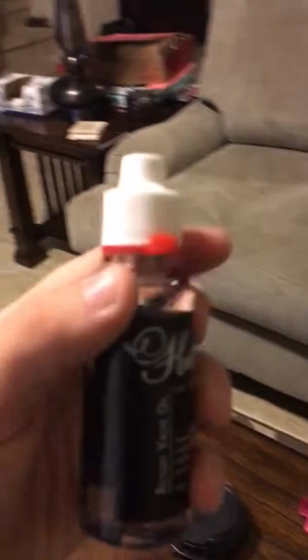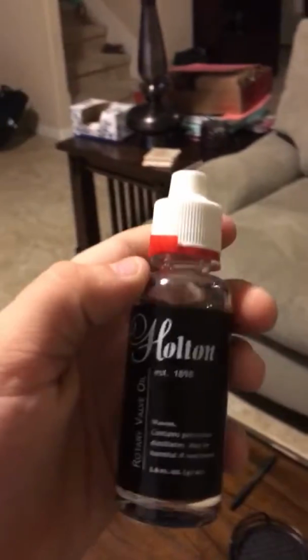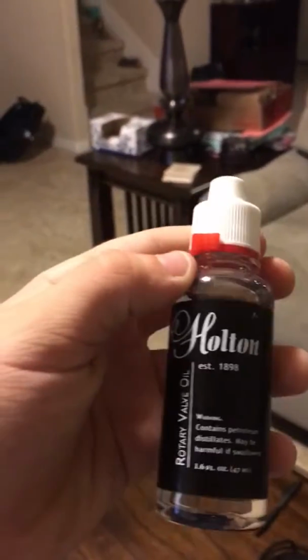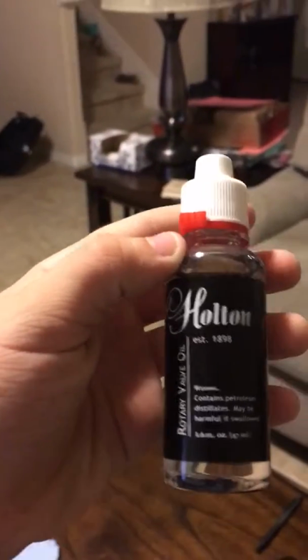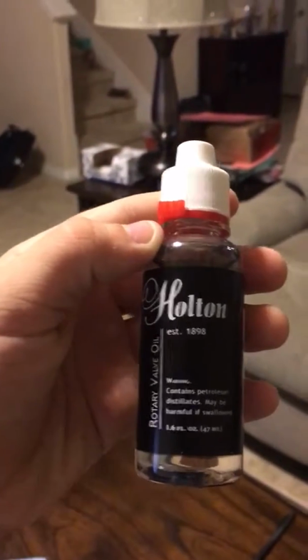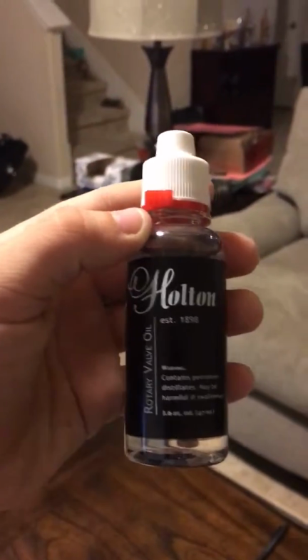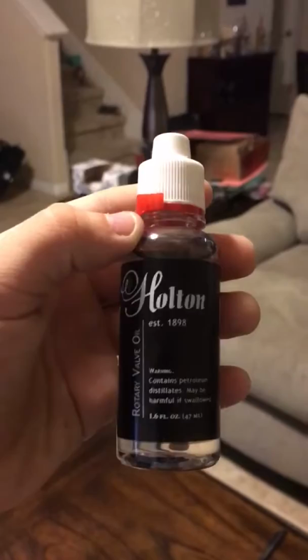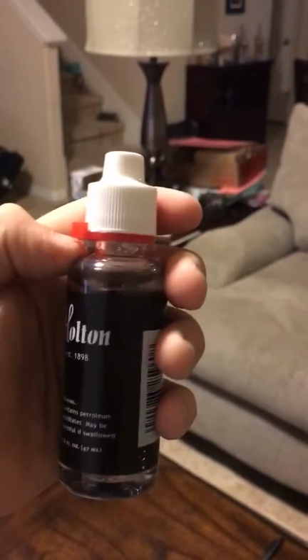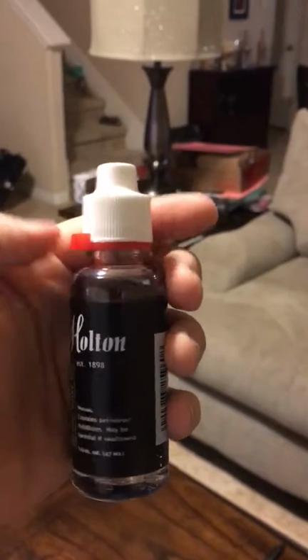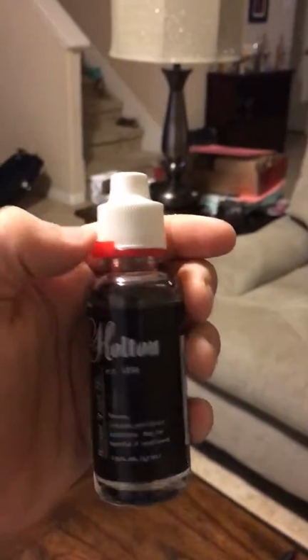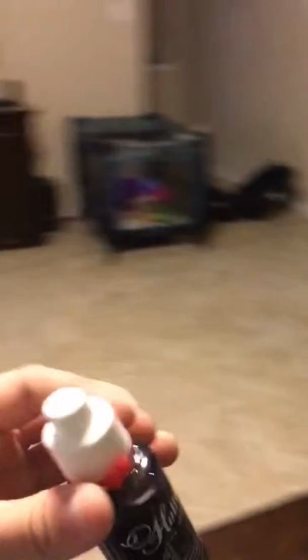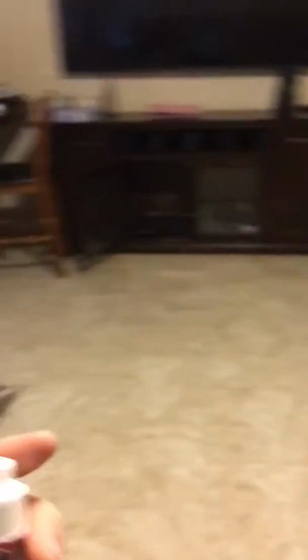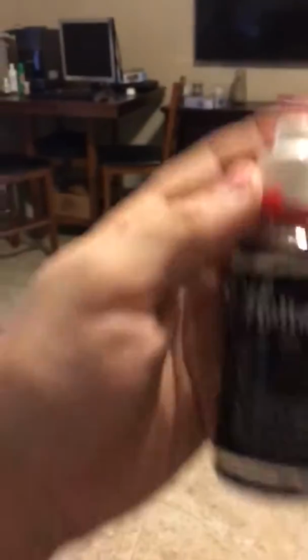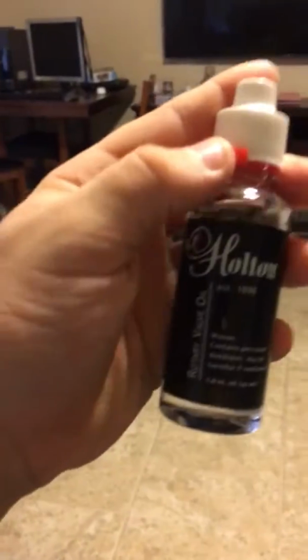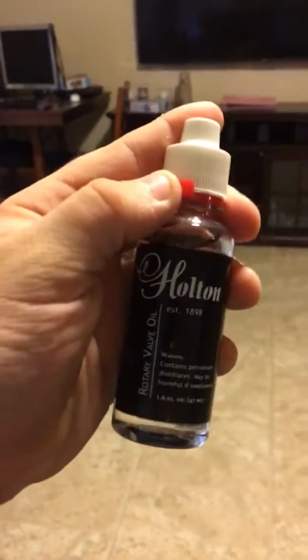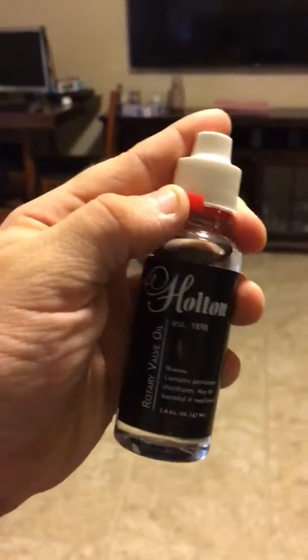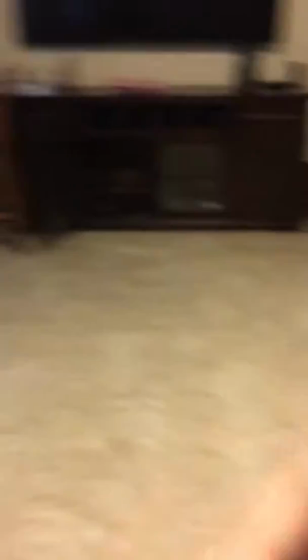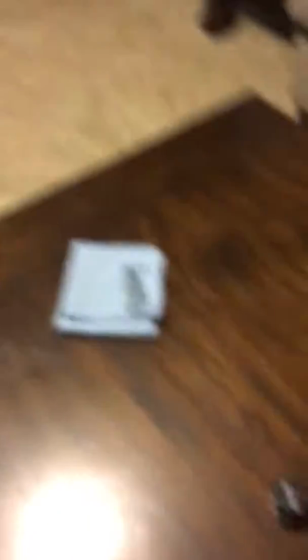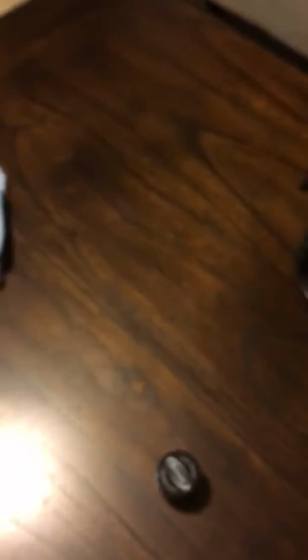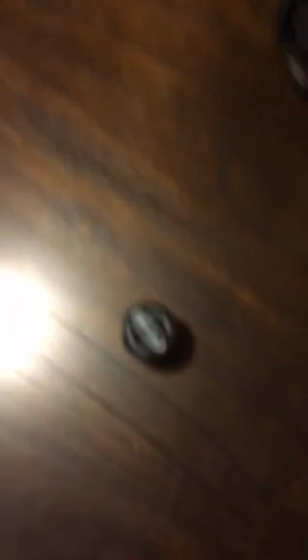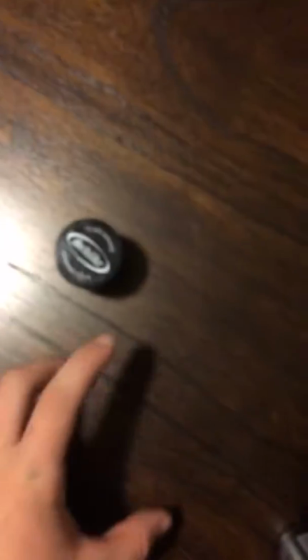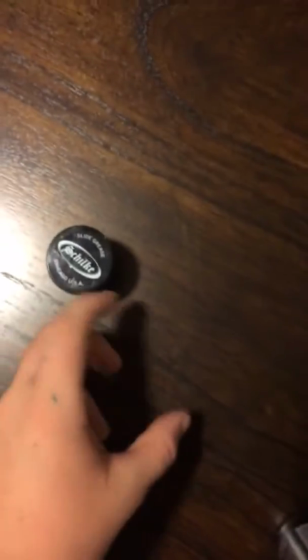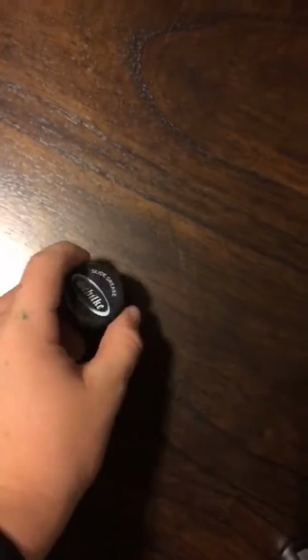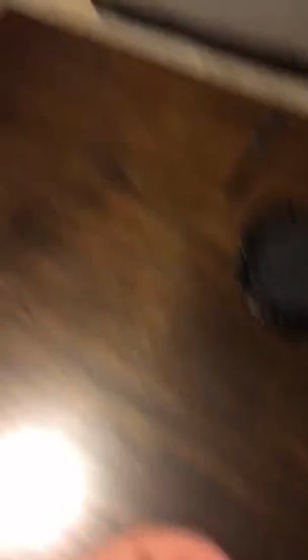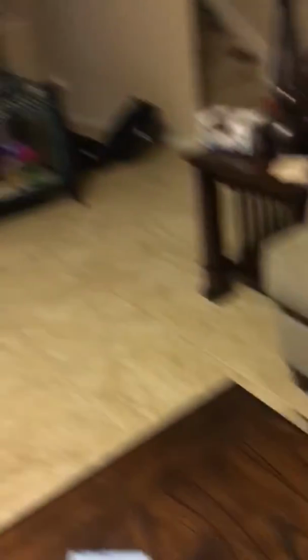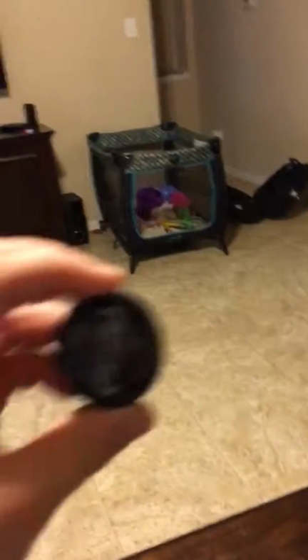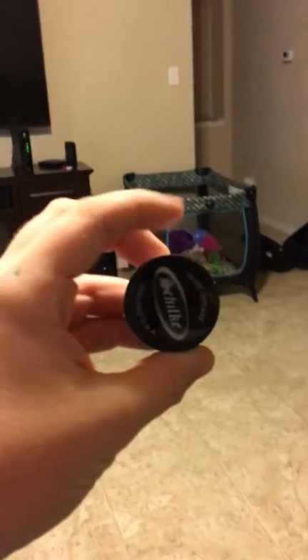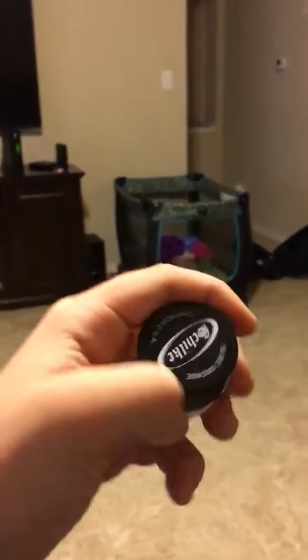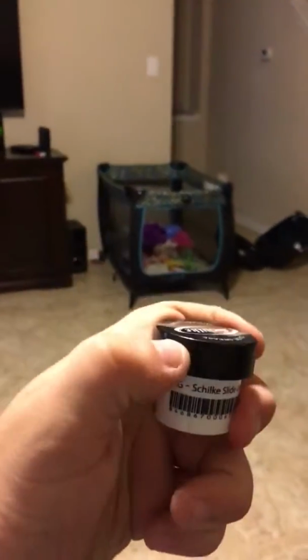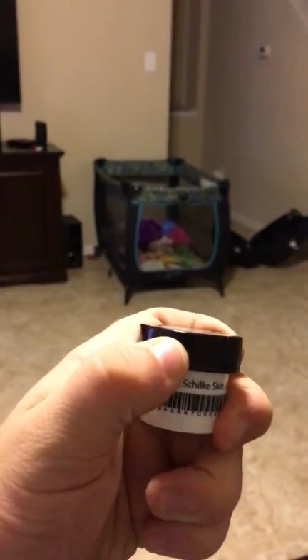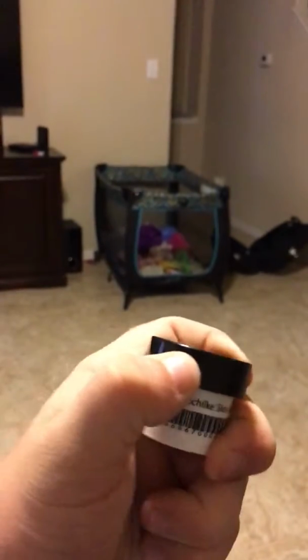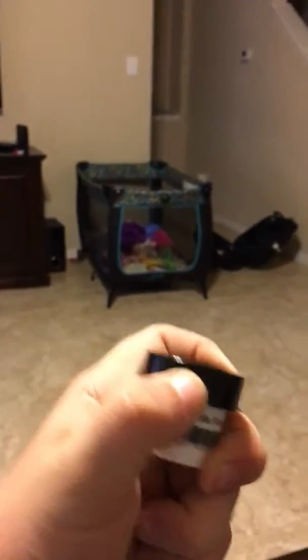This is valve oil for doing the valve. I haven't opened this, as you can tell. None of these — not even the Shilky has been opened.